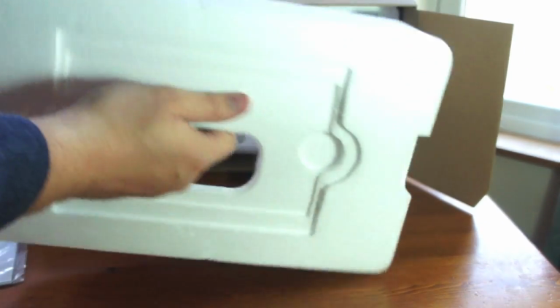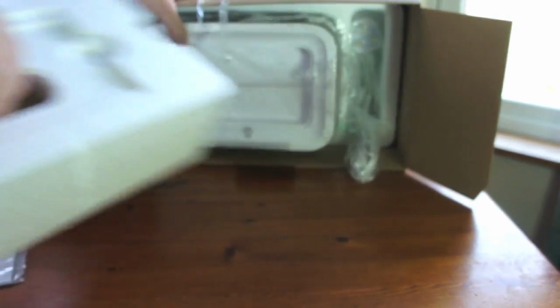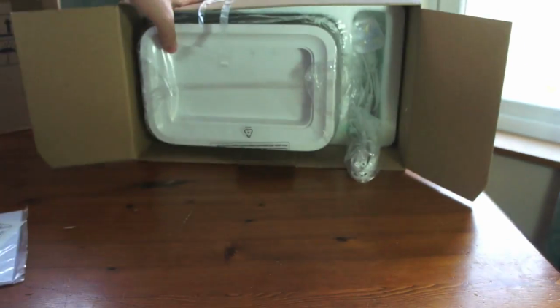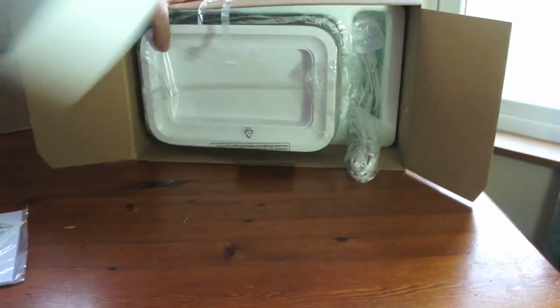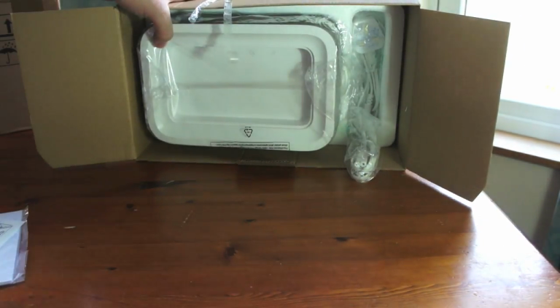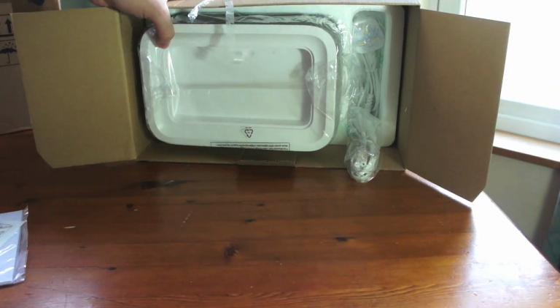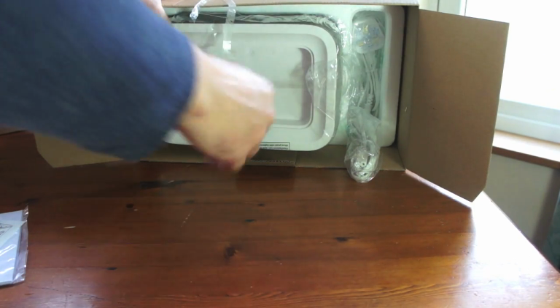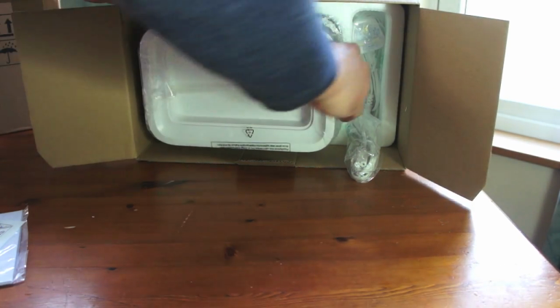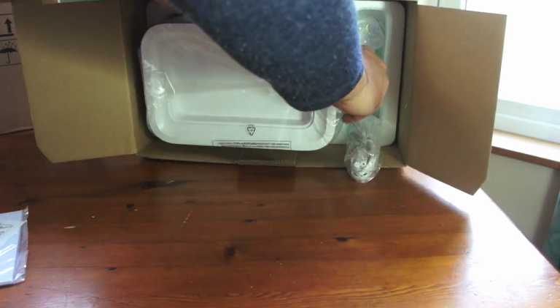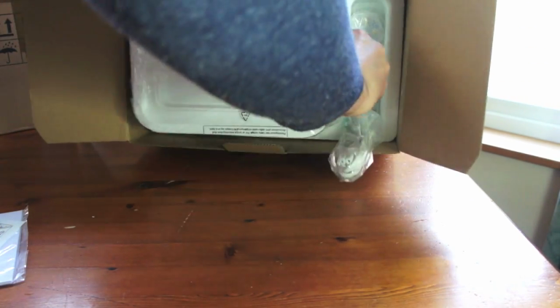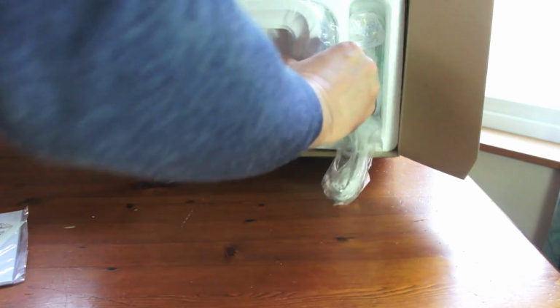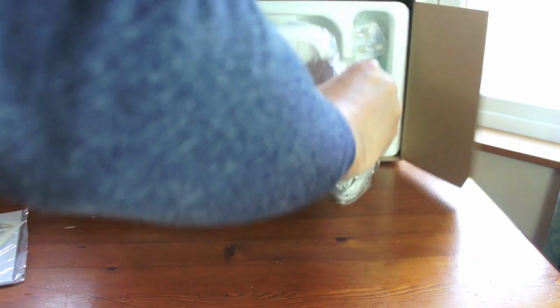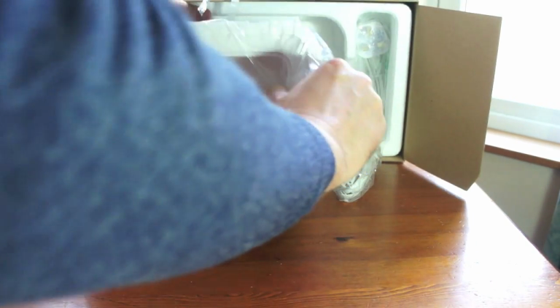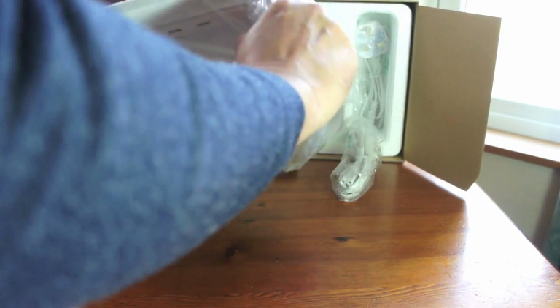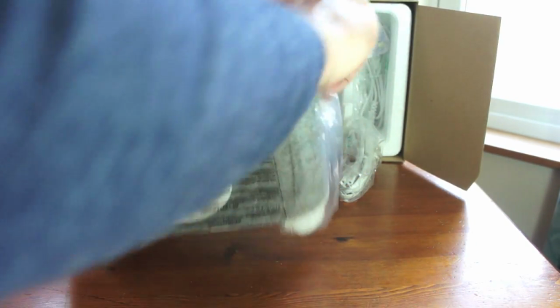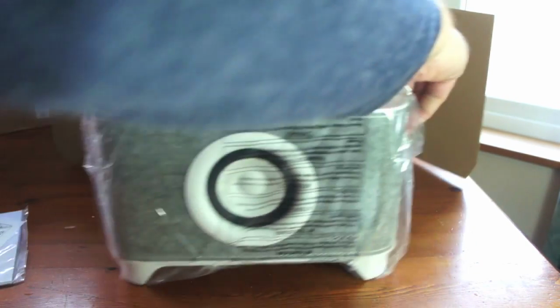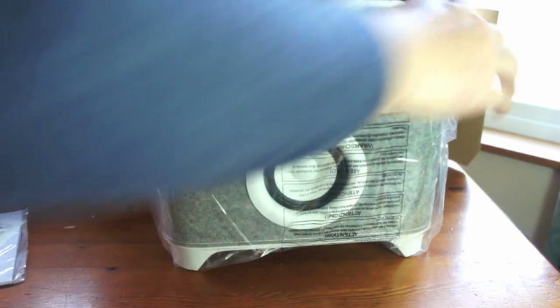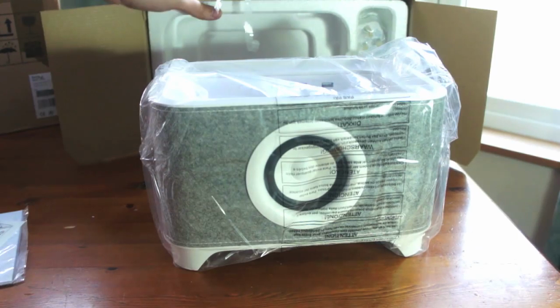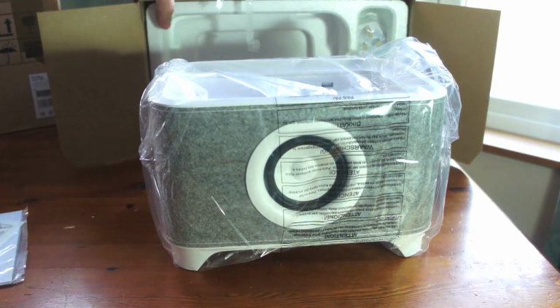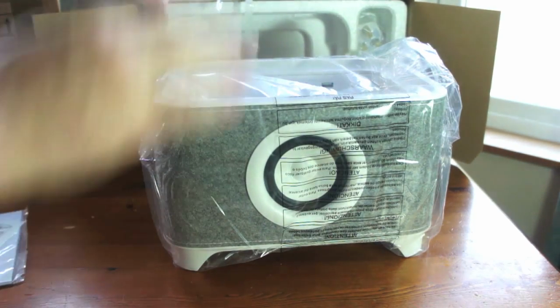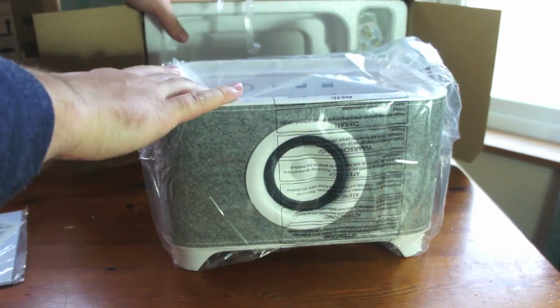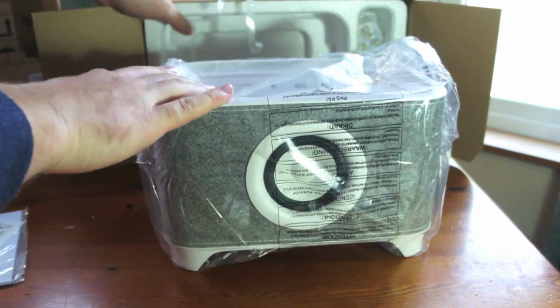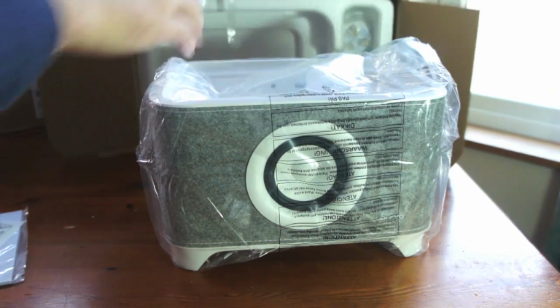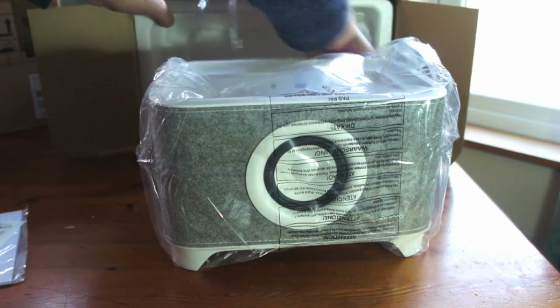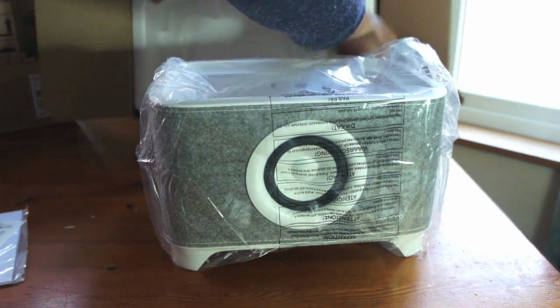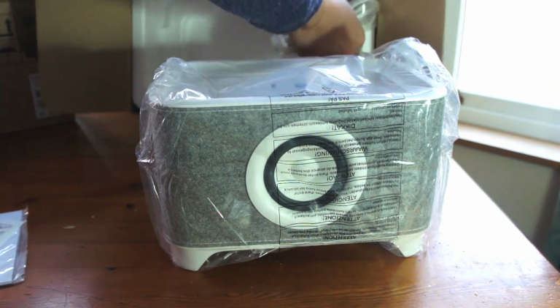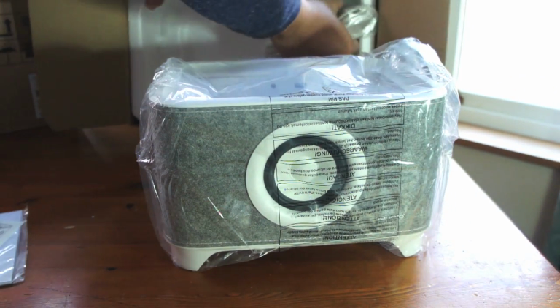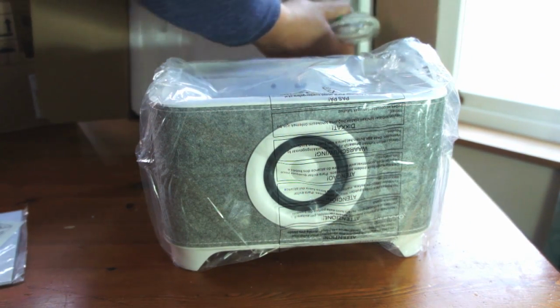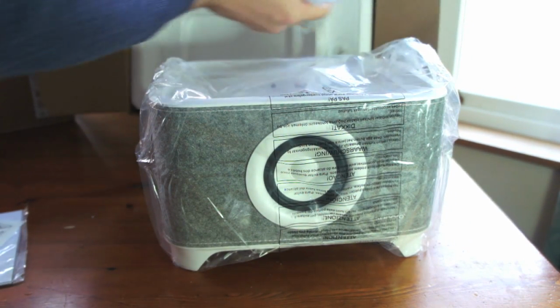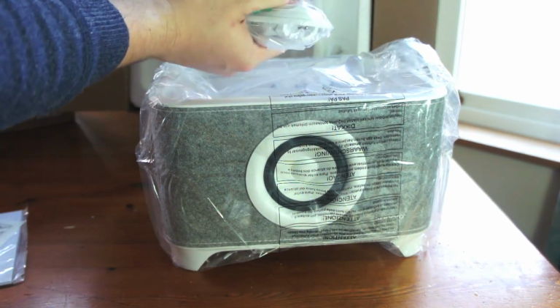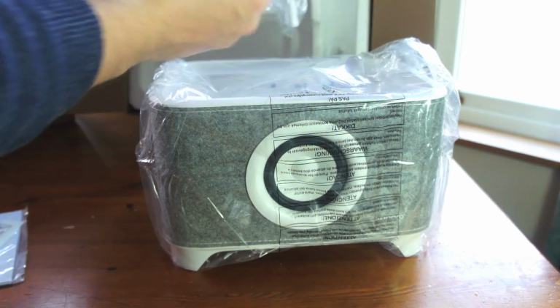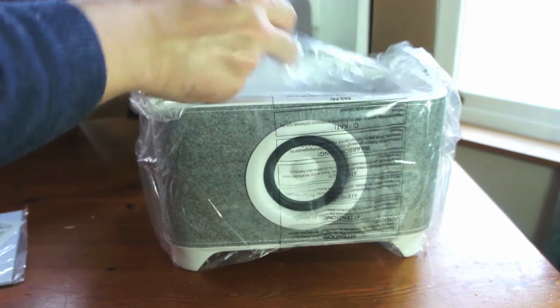I'm taking the styrofoam out. You can see here's the Troy in its packaging. I'll show you the rest of the stuff because I want to get it plugged in as well.